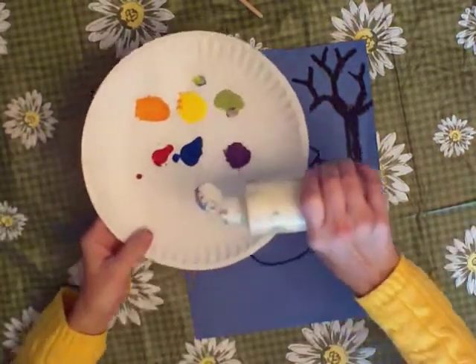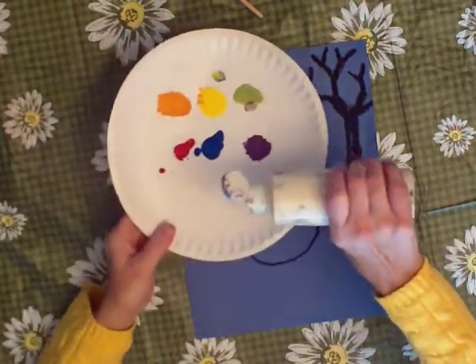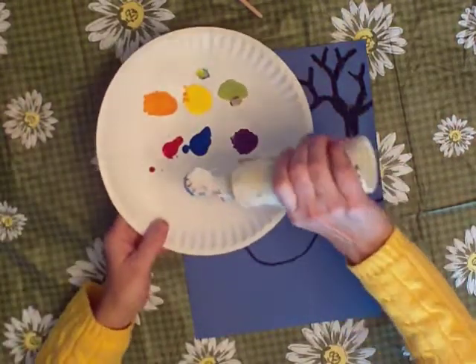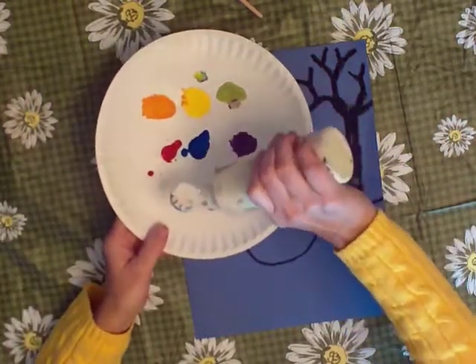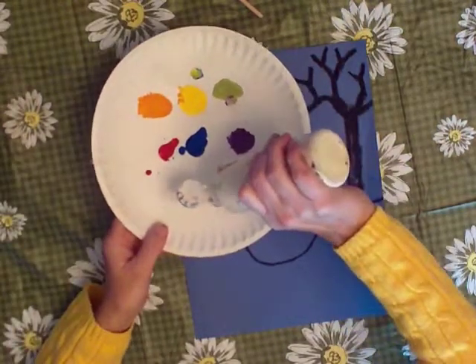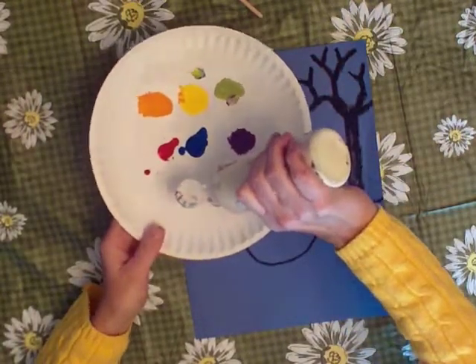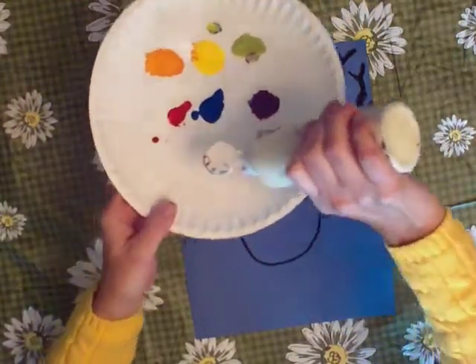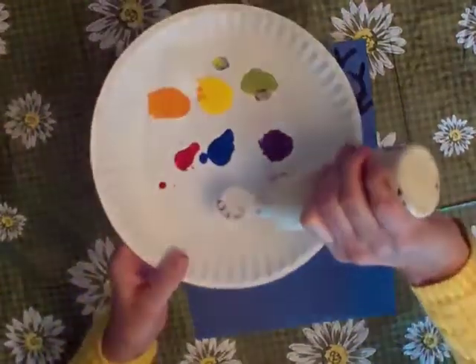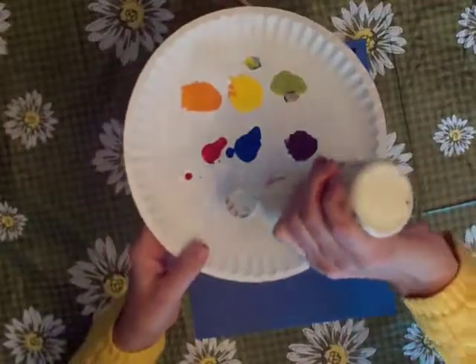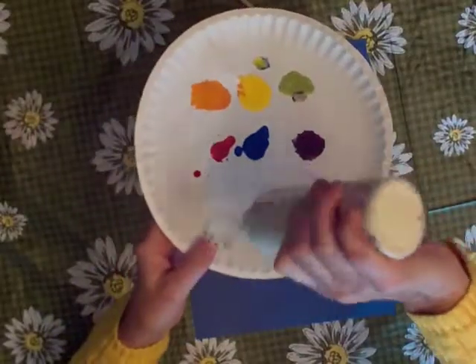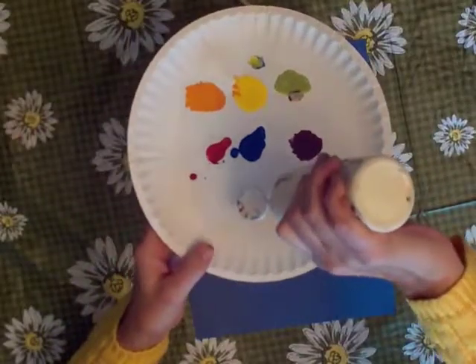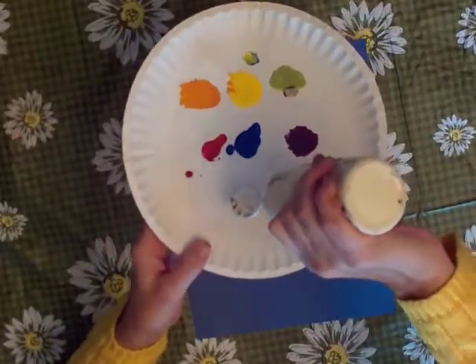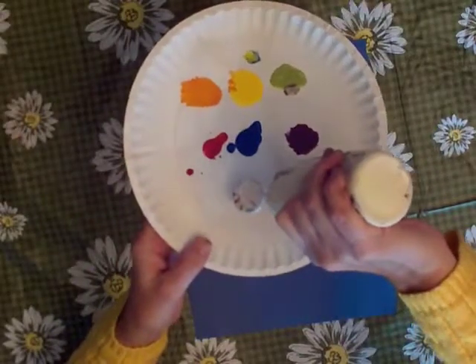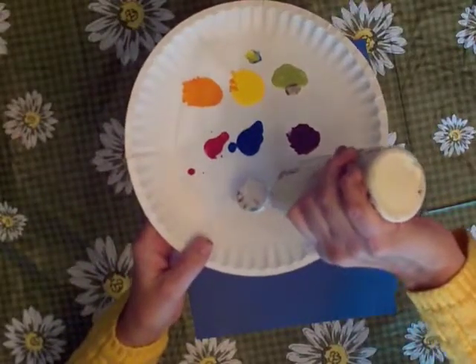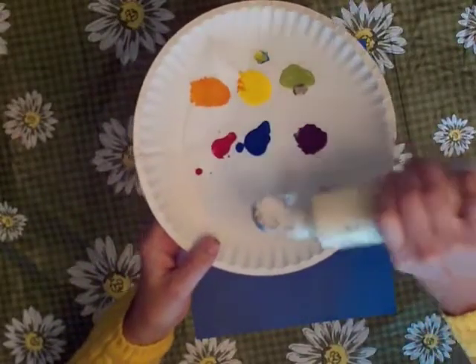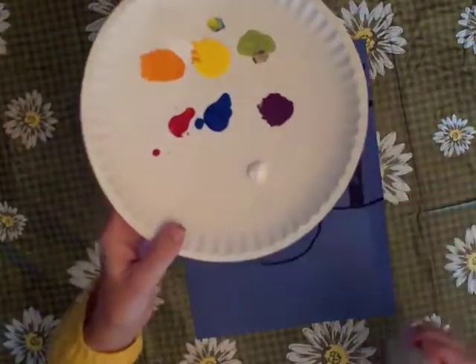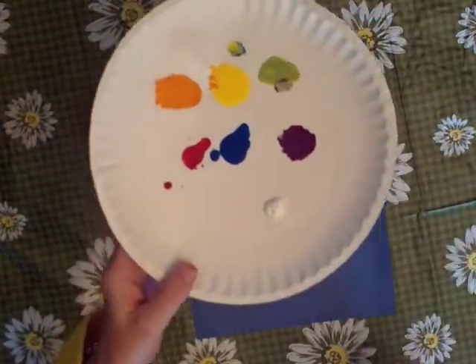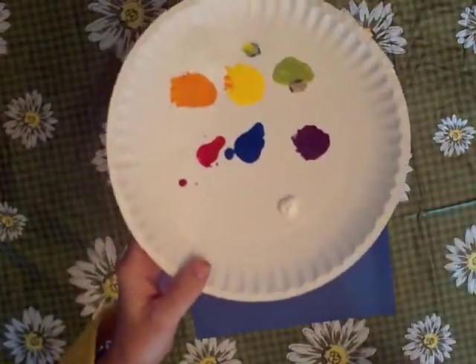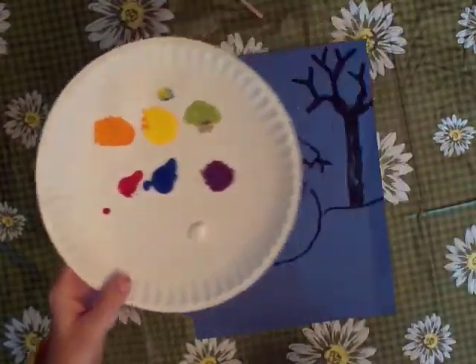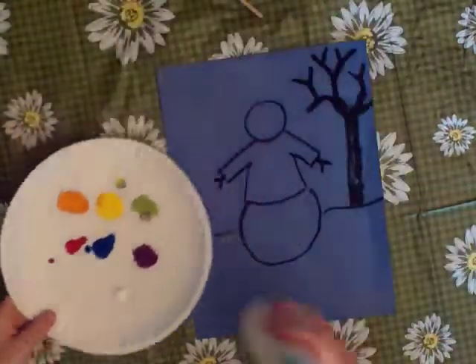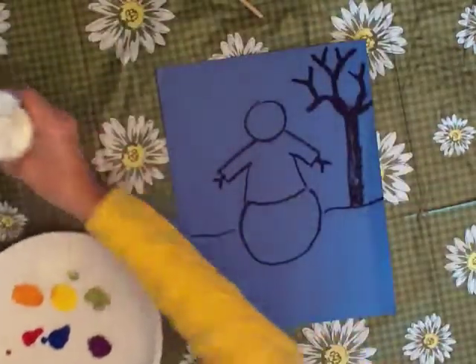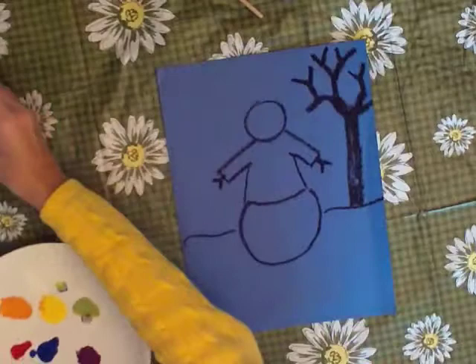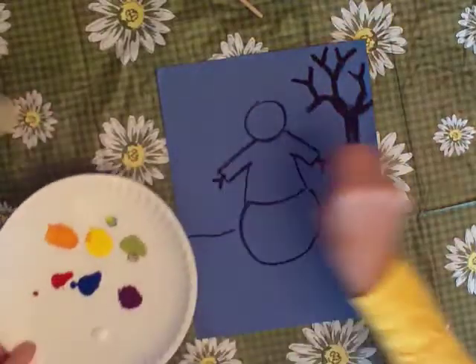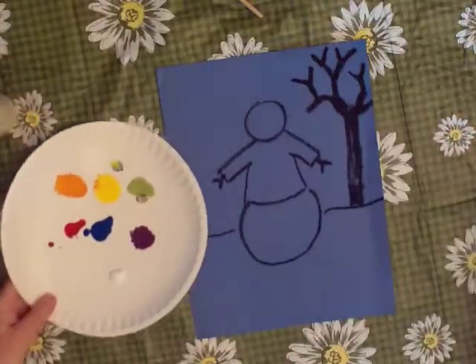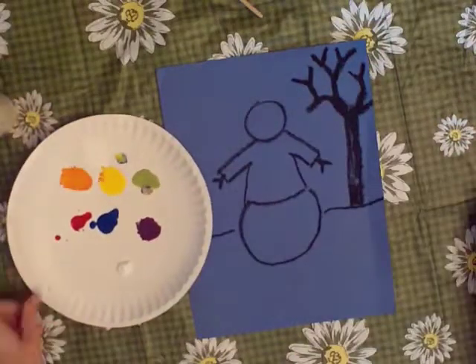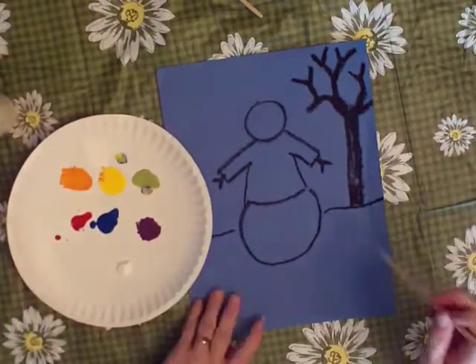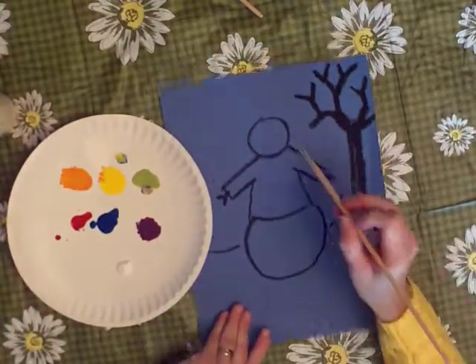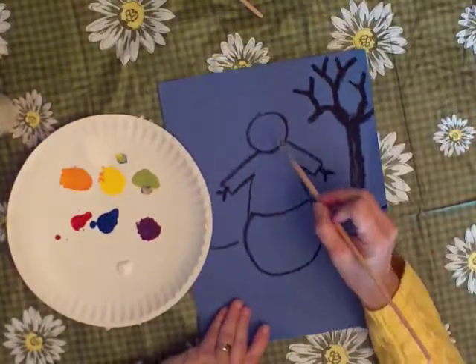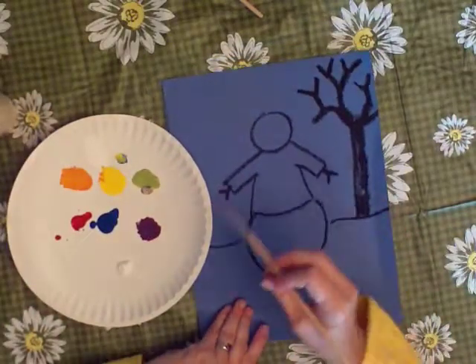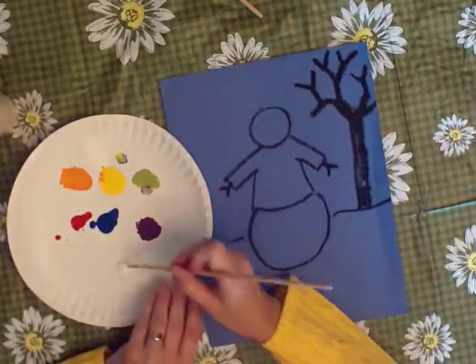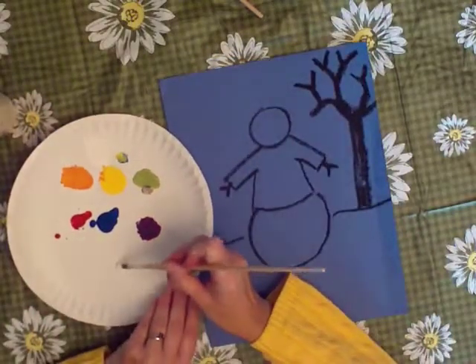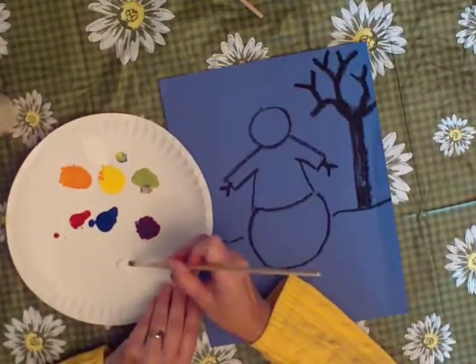Squeeze some white paint on your palette, unless you have a paint cup that has paint in it already. About that much. You can always get more, but you don't want to put too much on it and not be able to use it all.